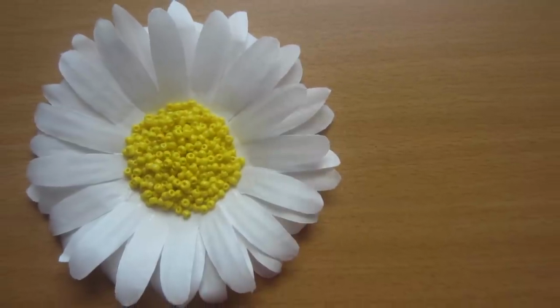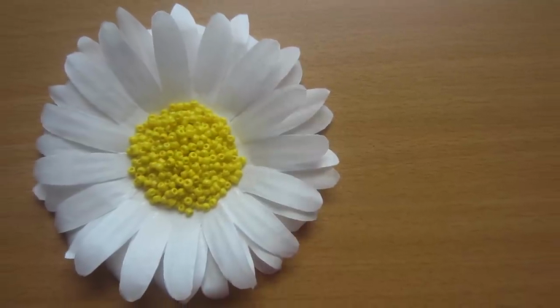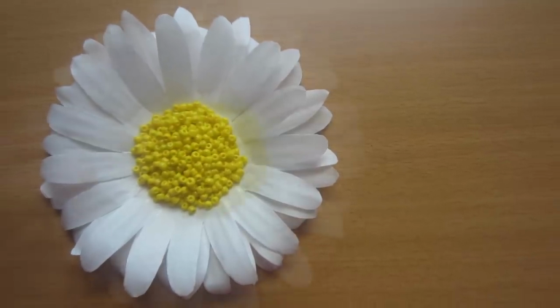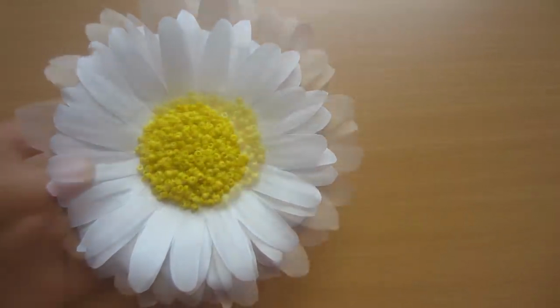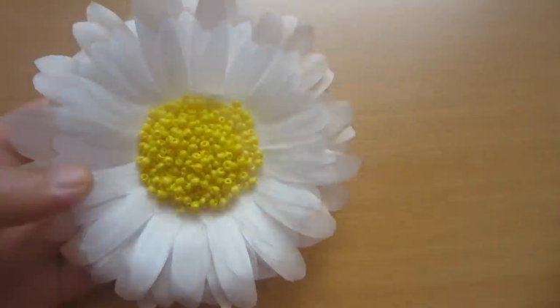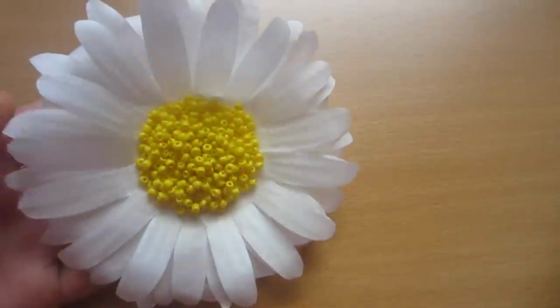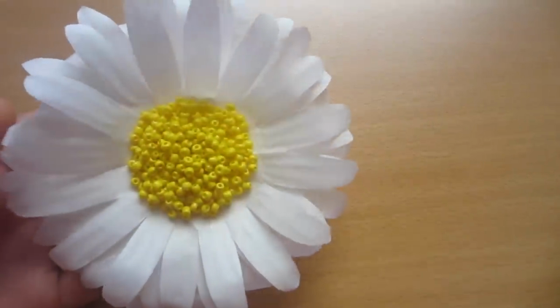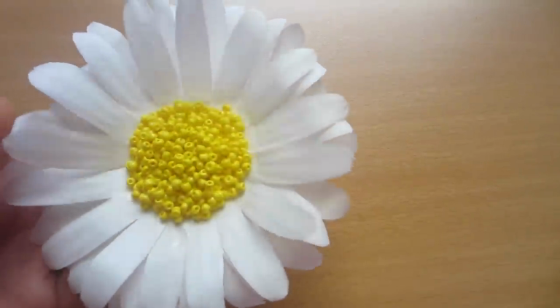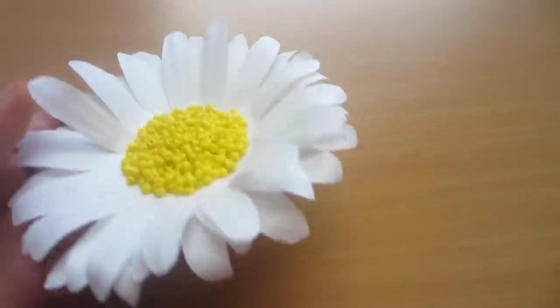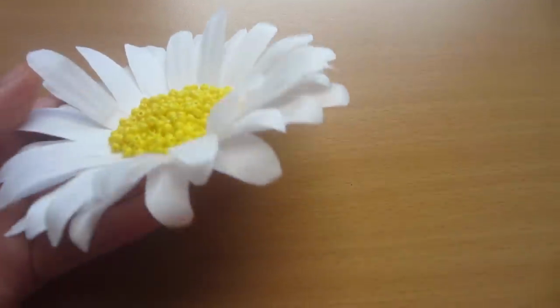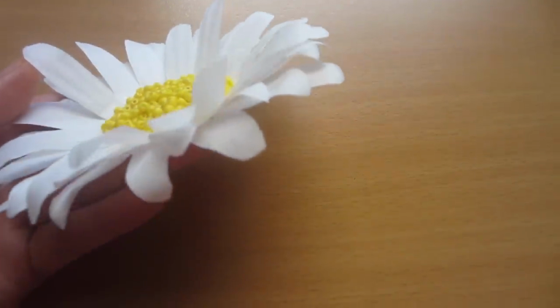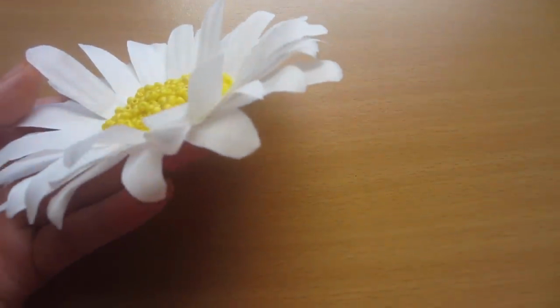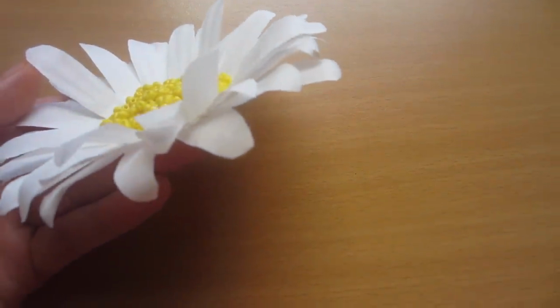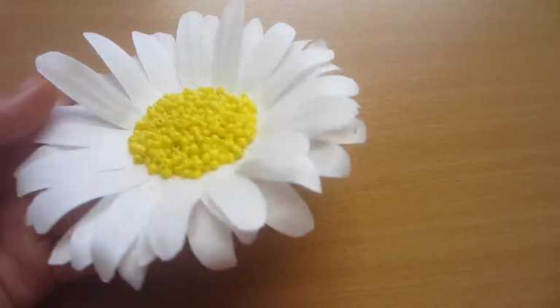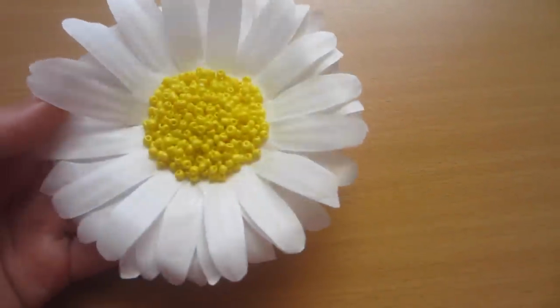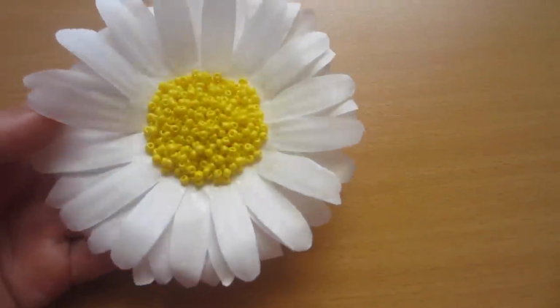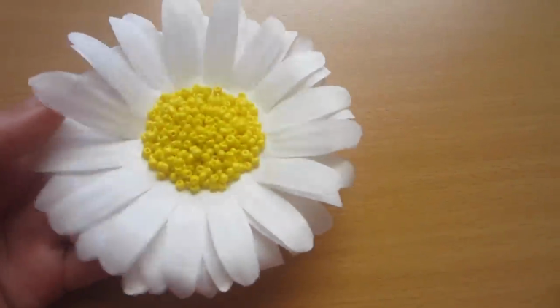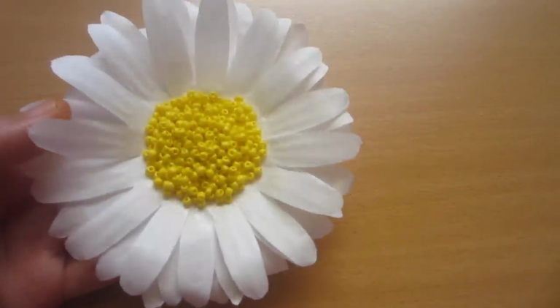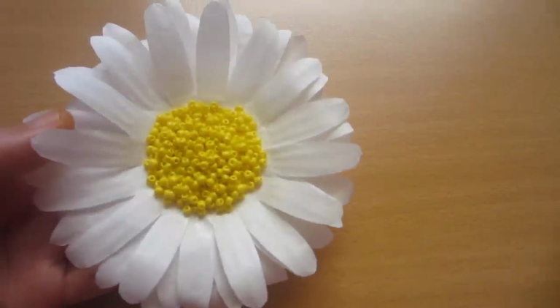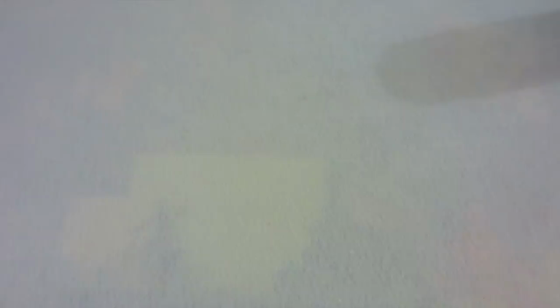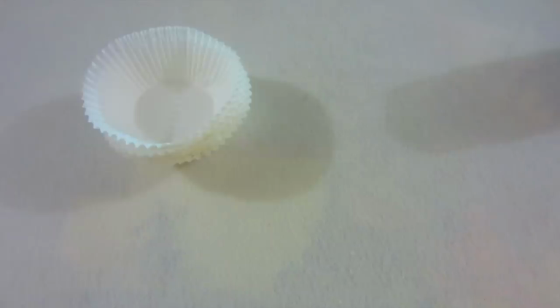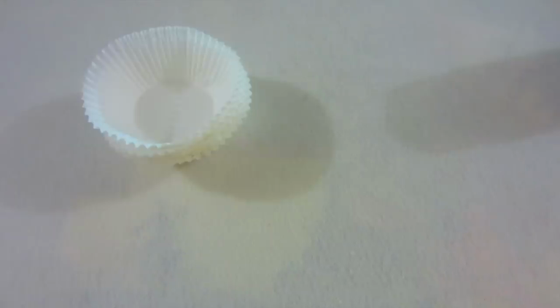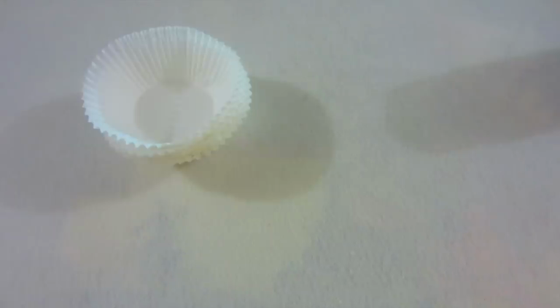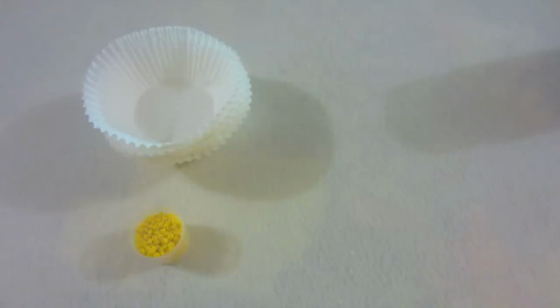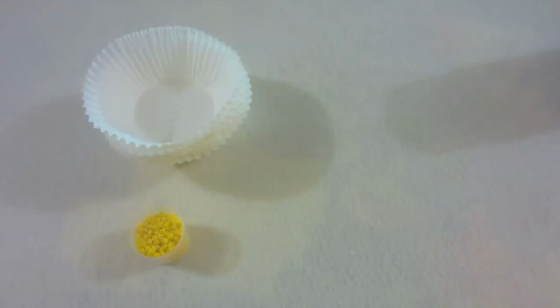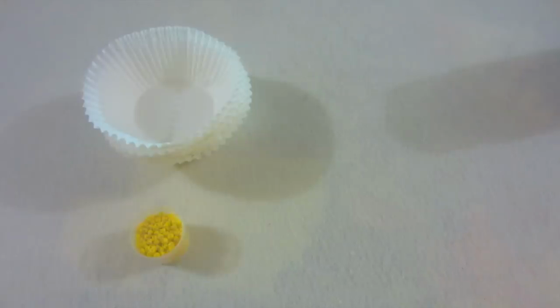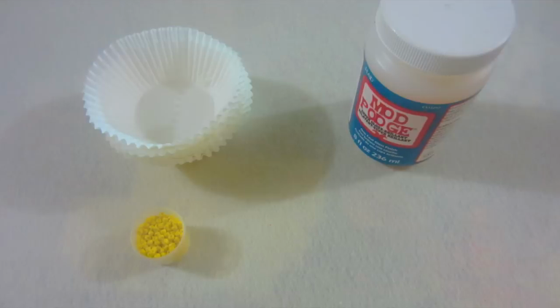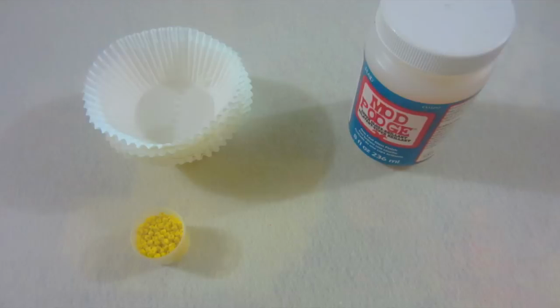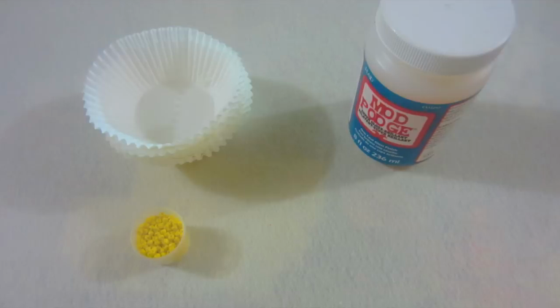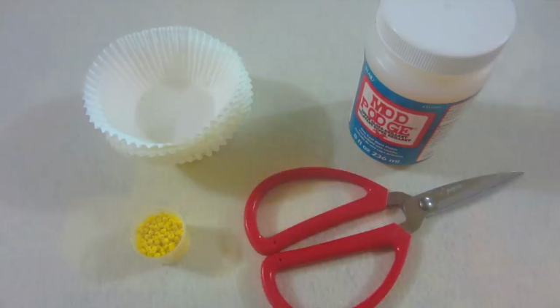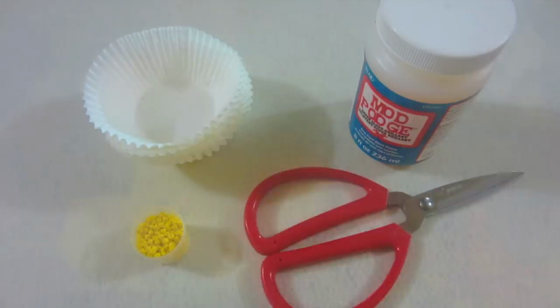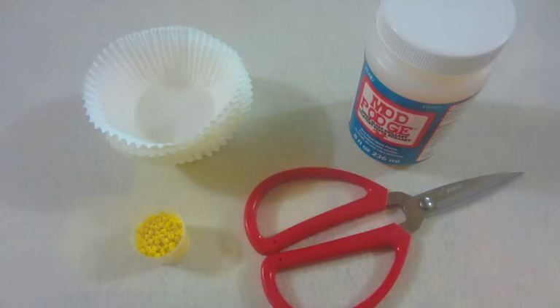In this video, I'm going to show you how to make a daisy out of coffee filters. You're going to need coffee filters, seed beads, mod podge, and a pair of scissors.